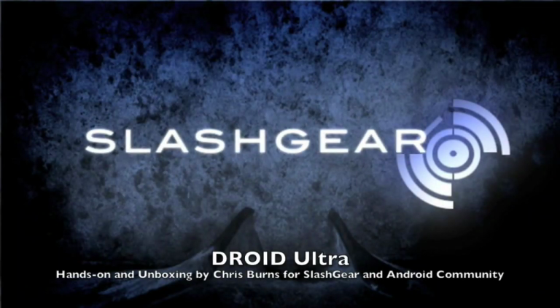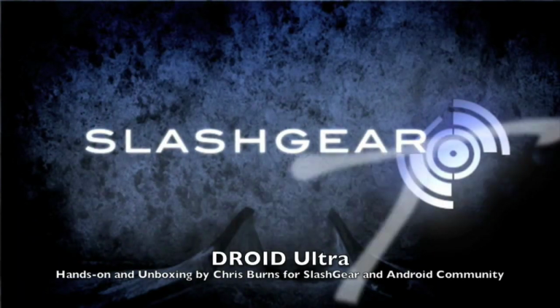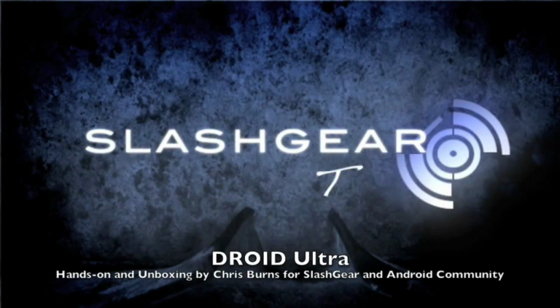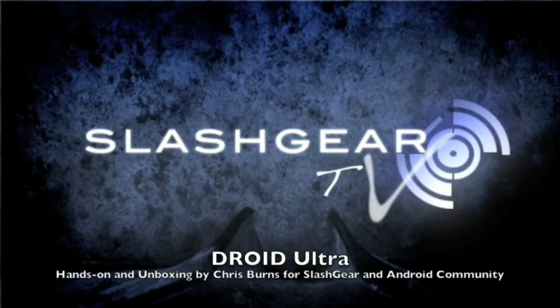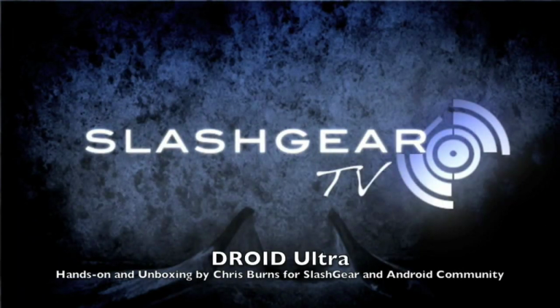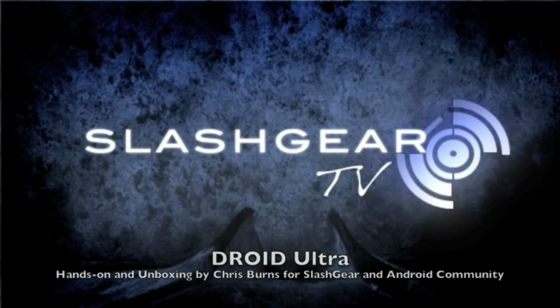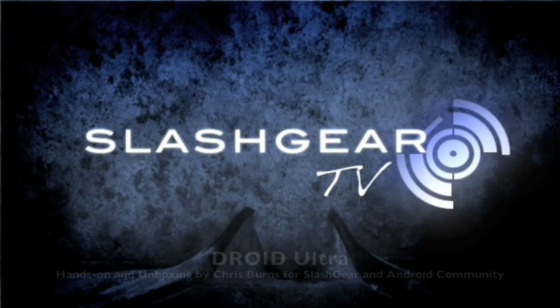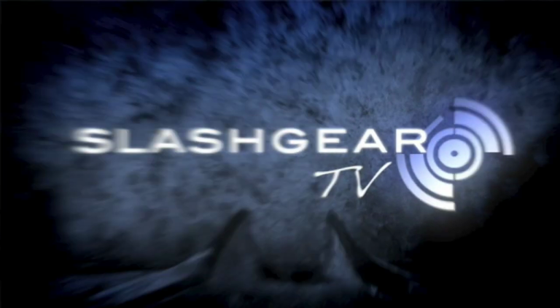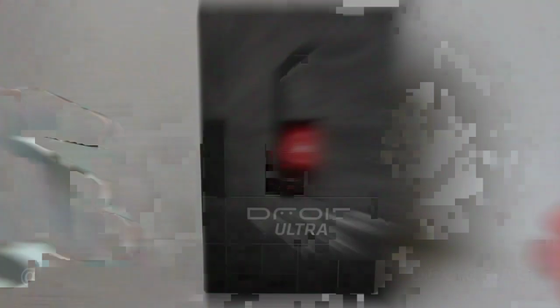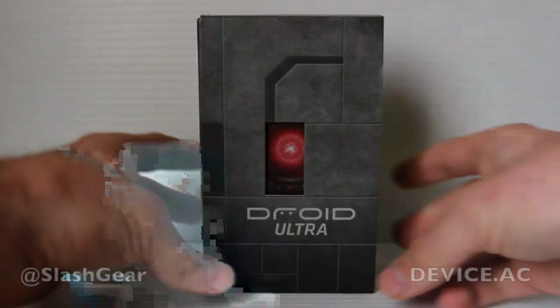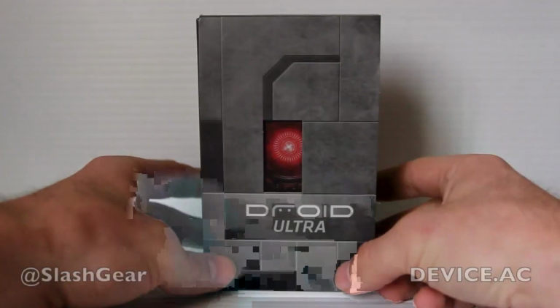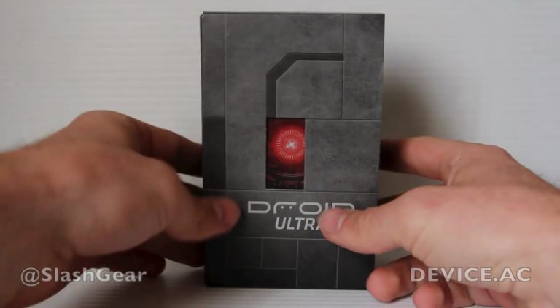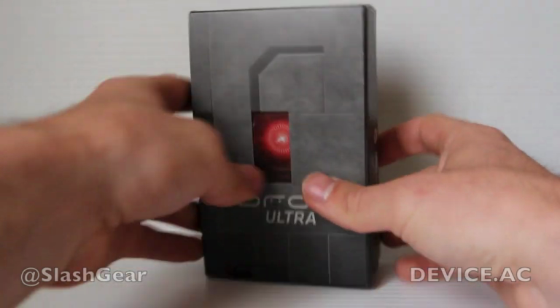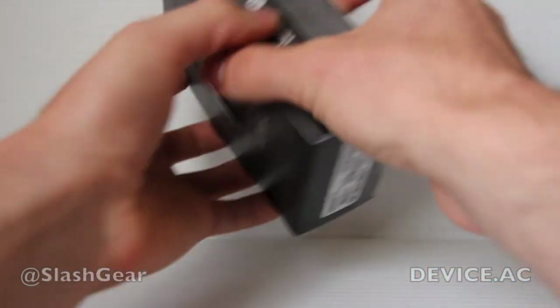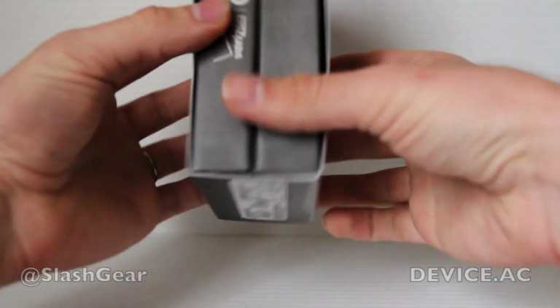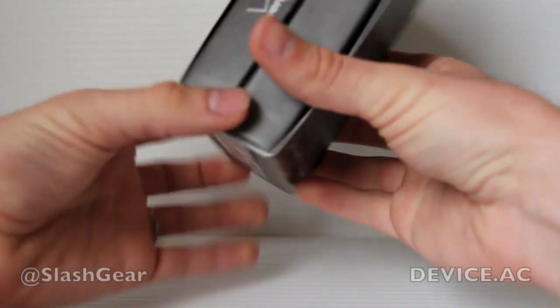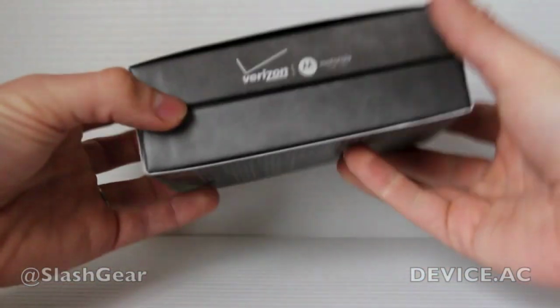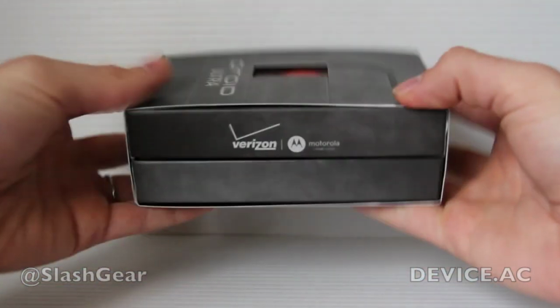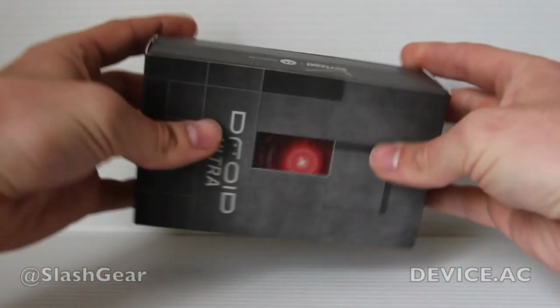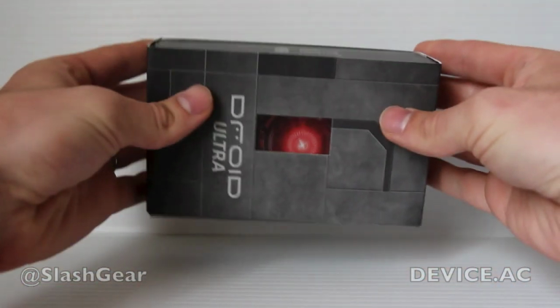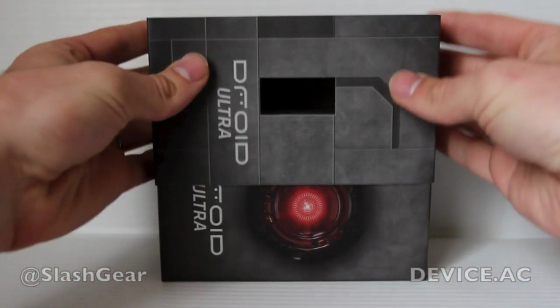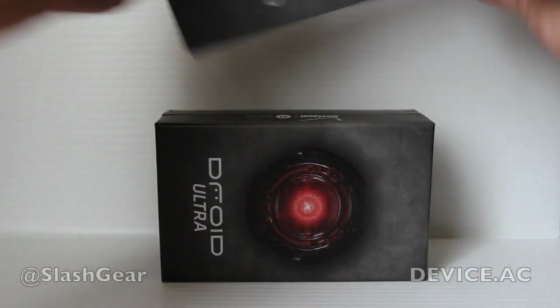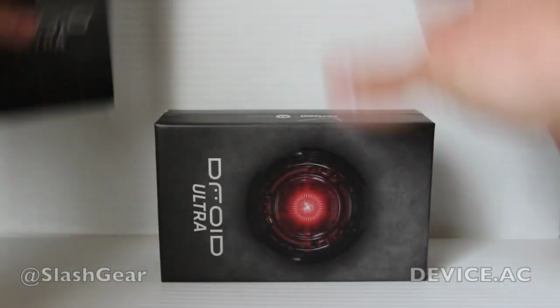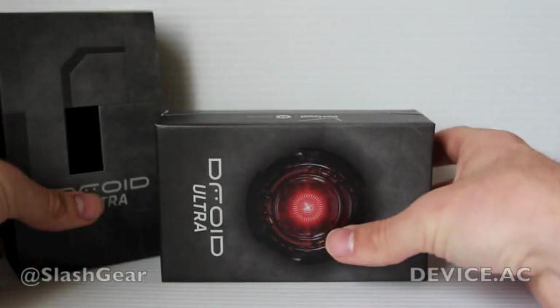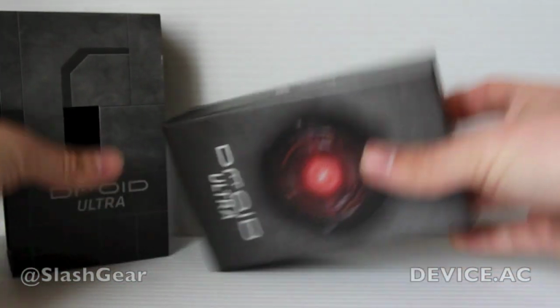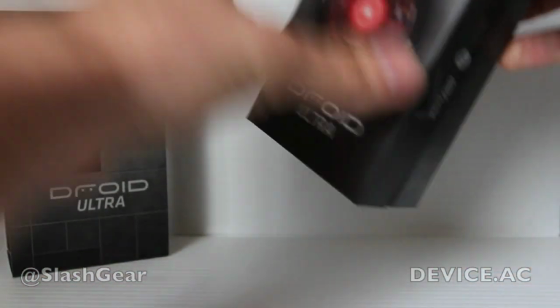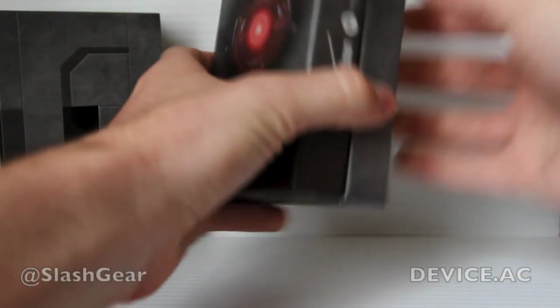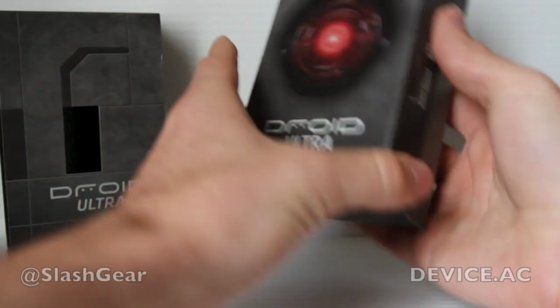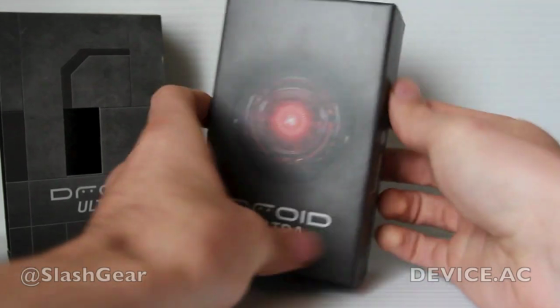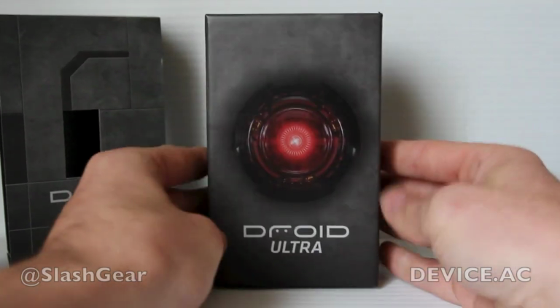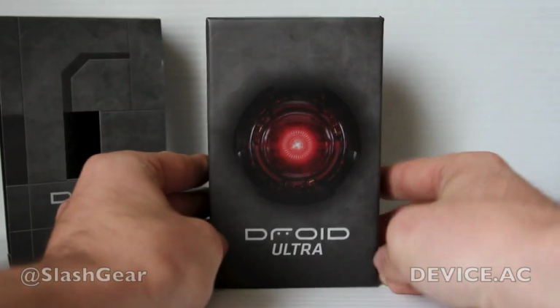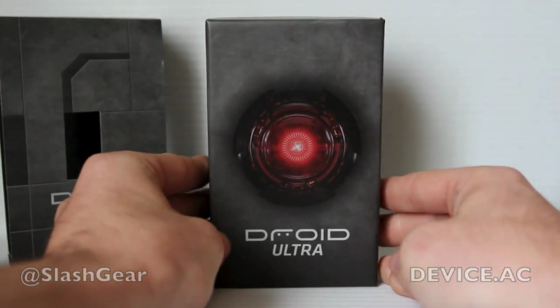Hello everyone, this is Chris Burns from Slash Gear and Android Community. Today we're taking a look at the Droid Ultra. This device is one of three new devices that will be coming out from Verizon this month in the Droid line.